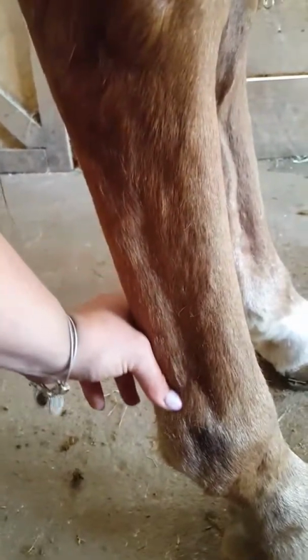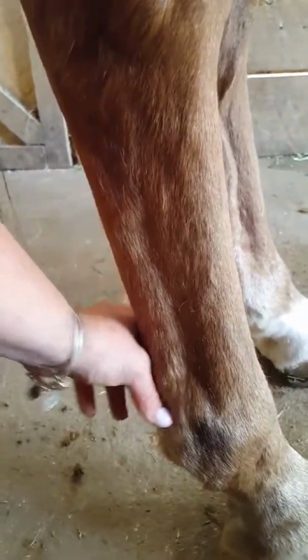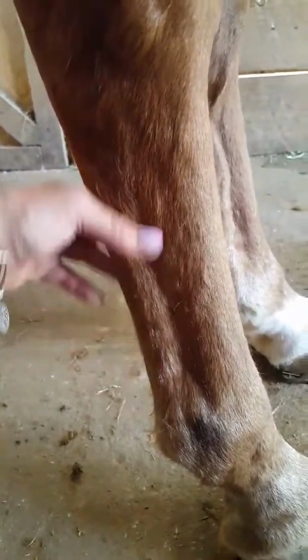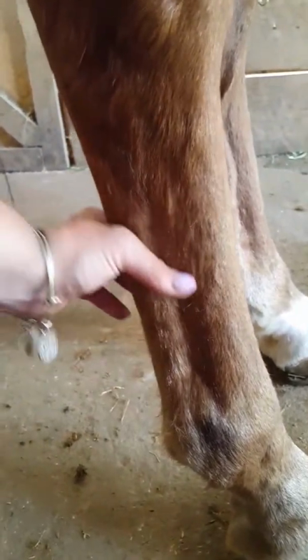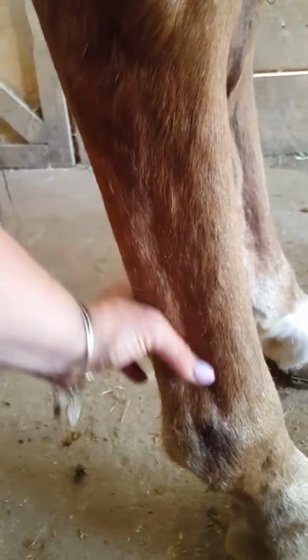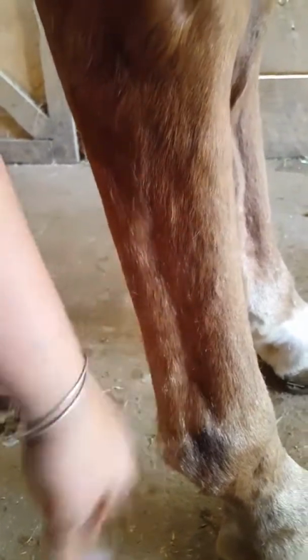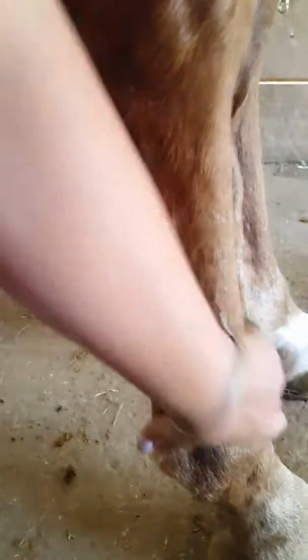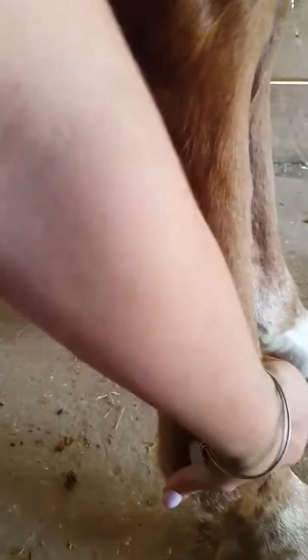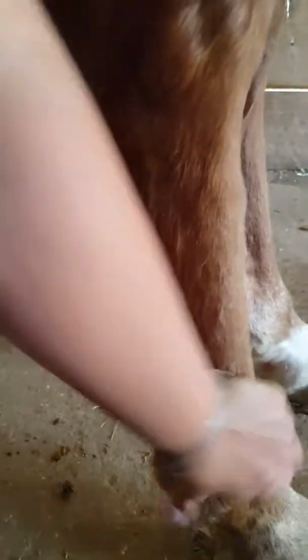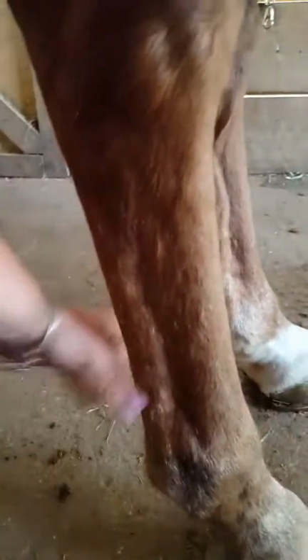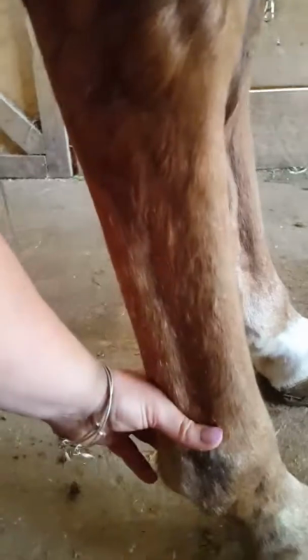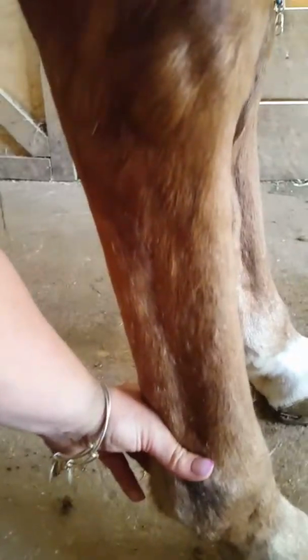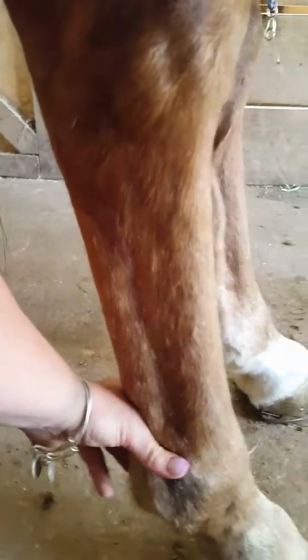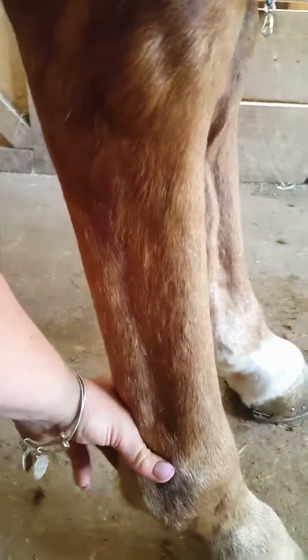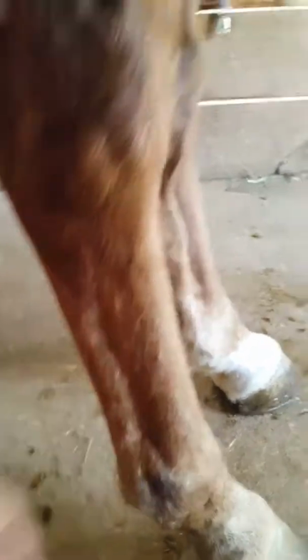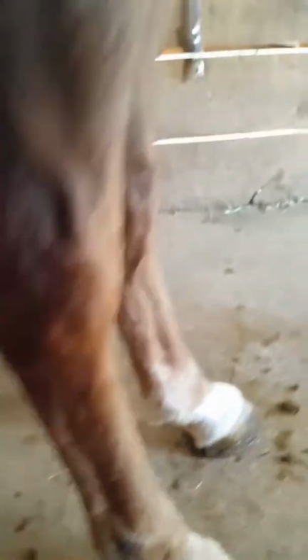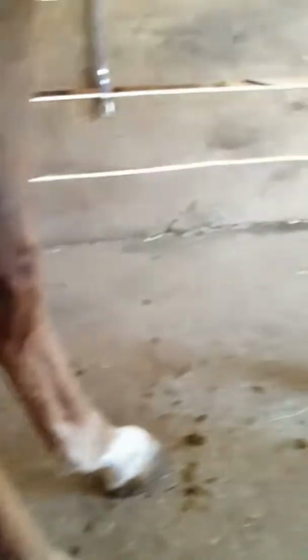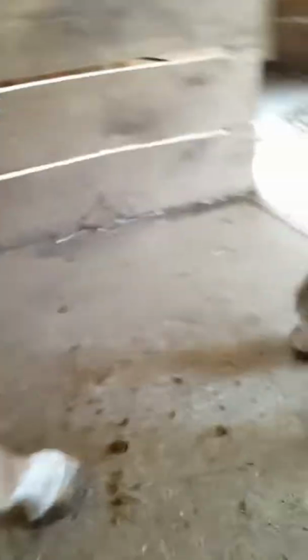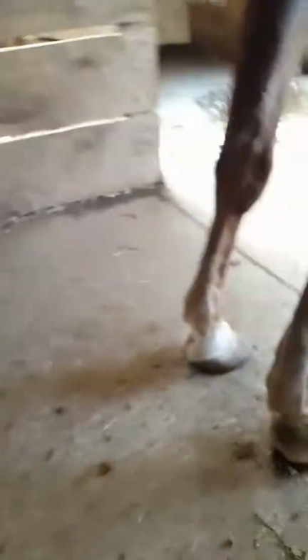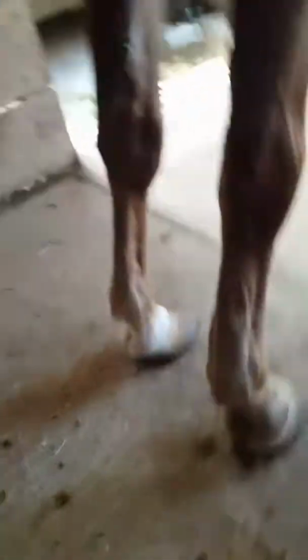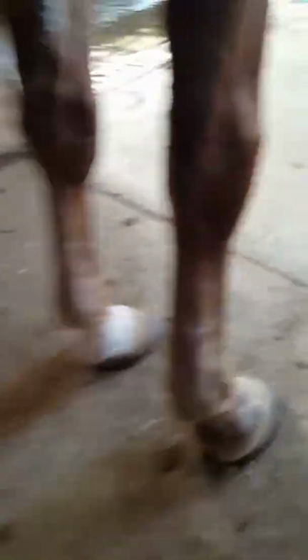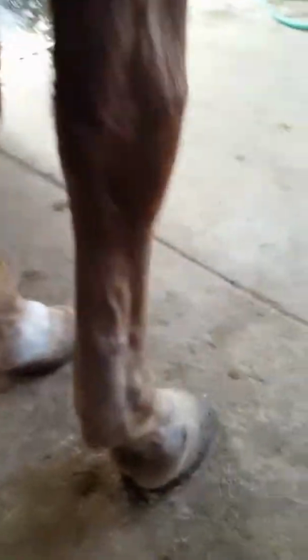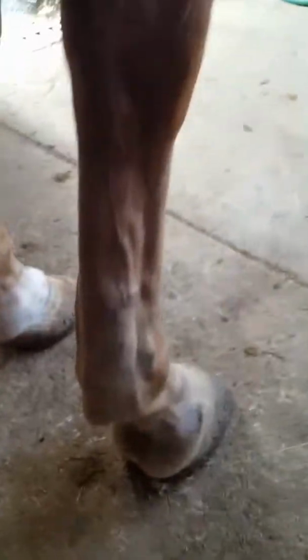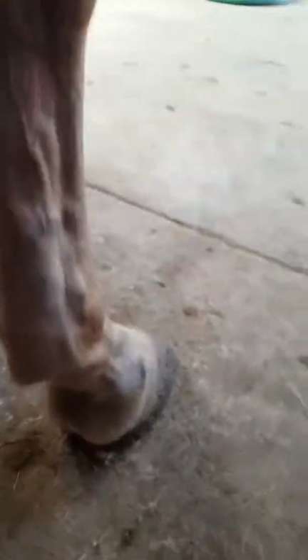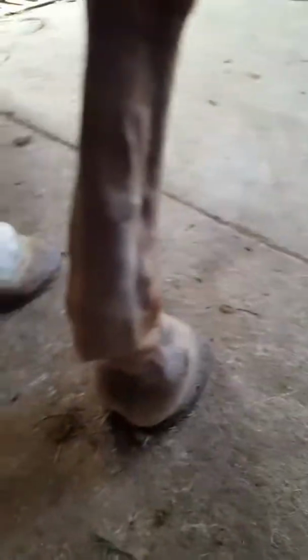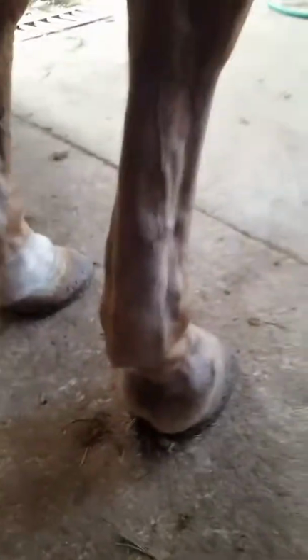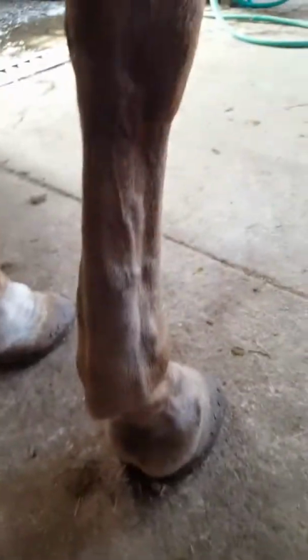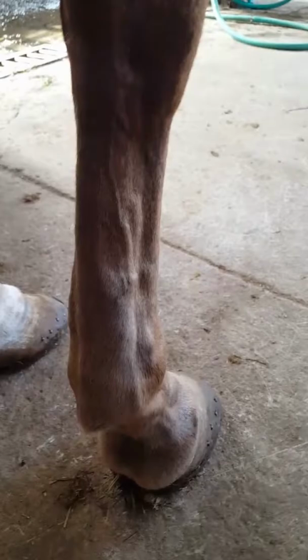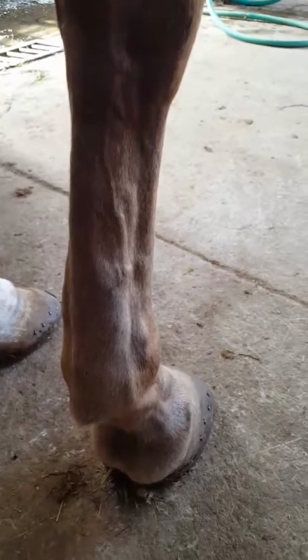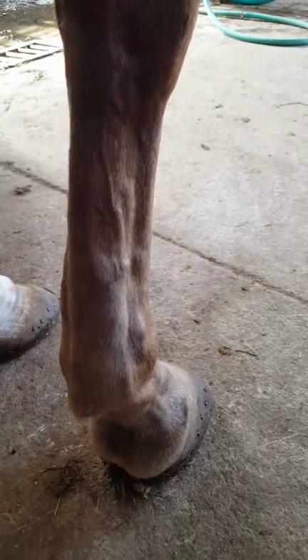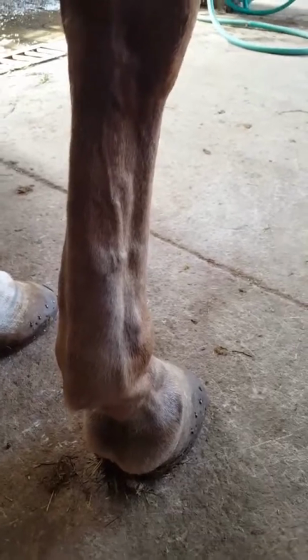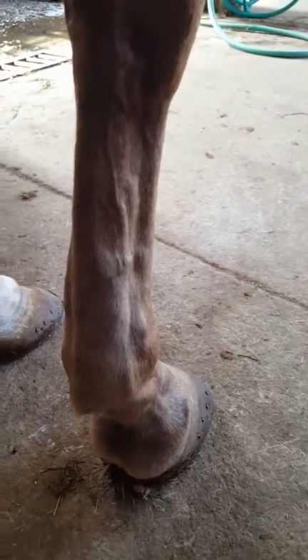This leg — his right hind. There's just a little bit of fluid in here, but nothing too interesting.